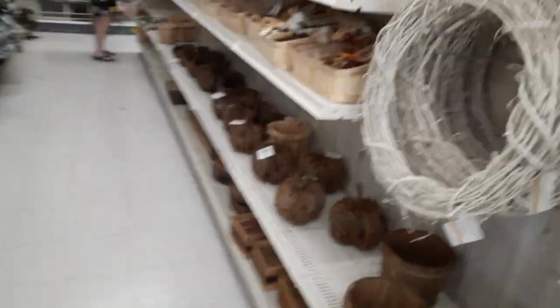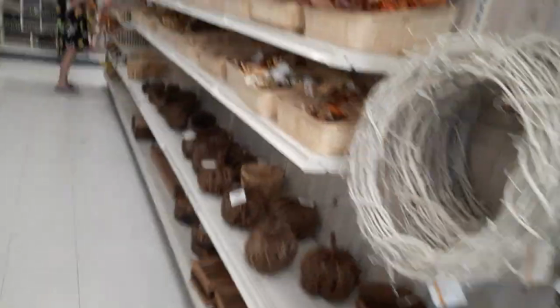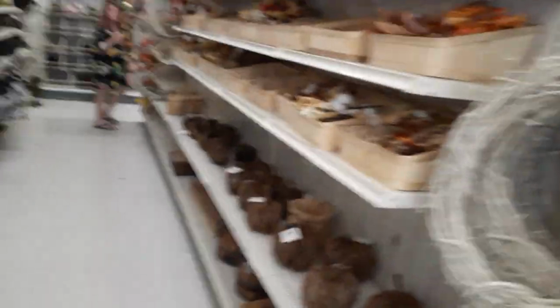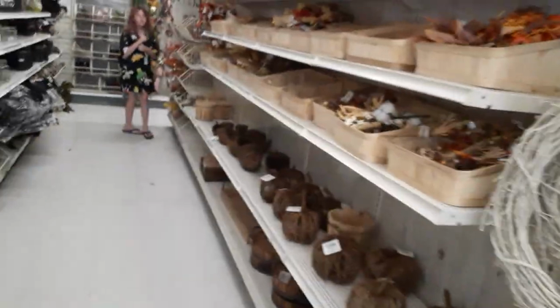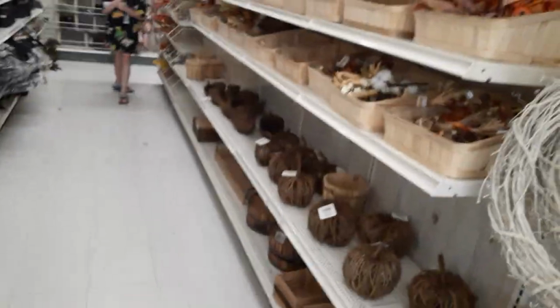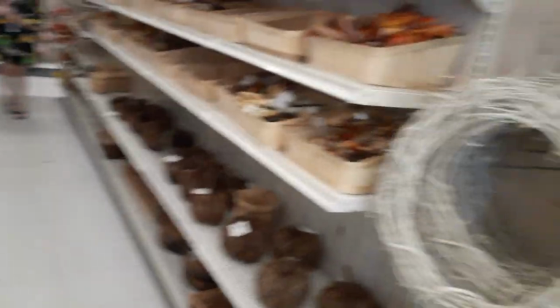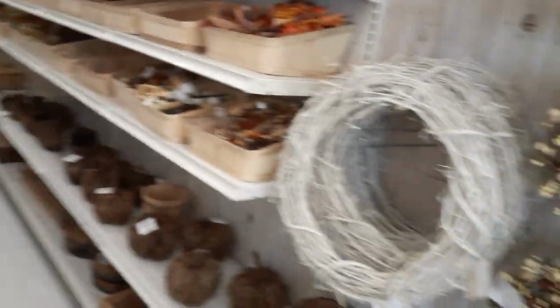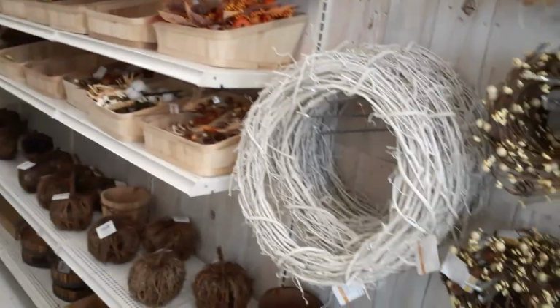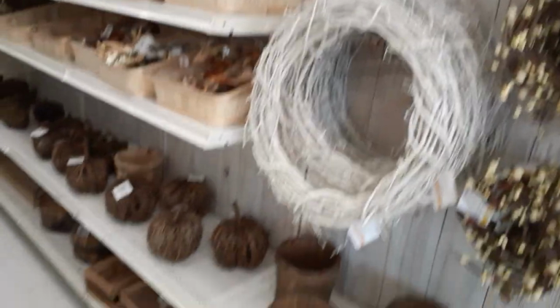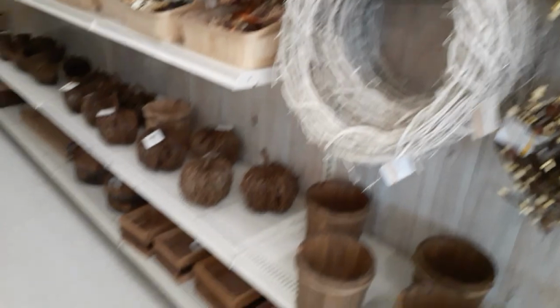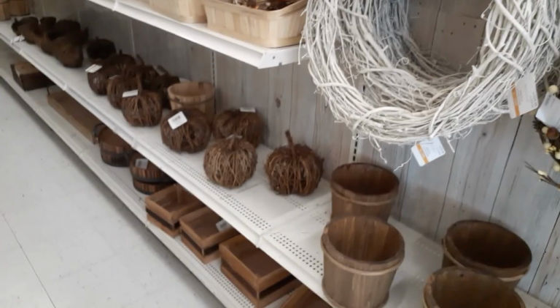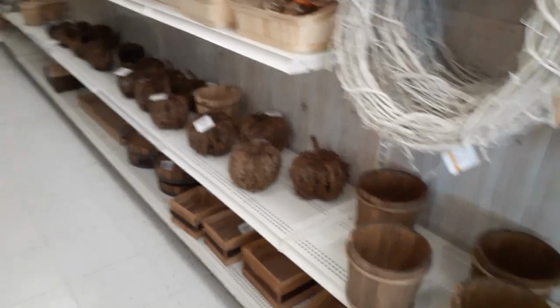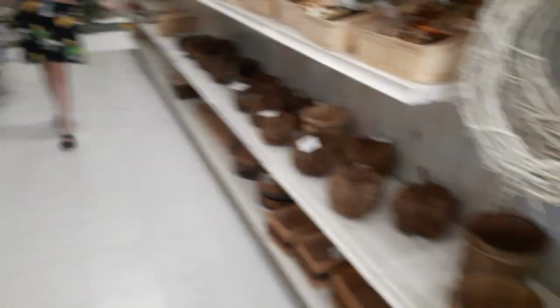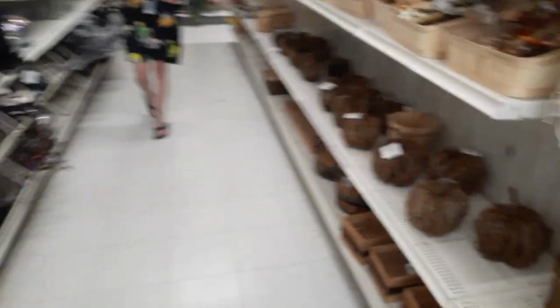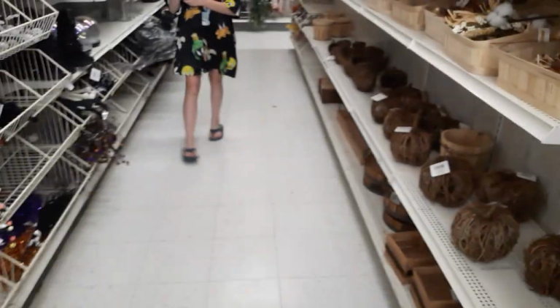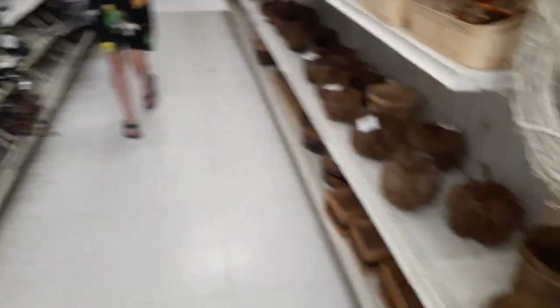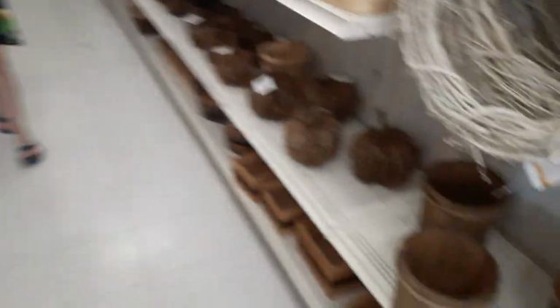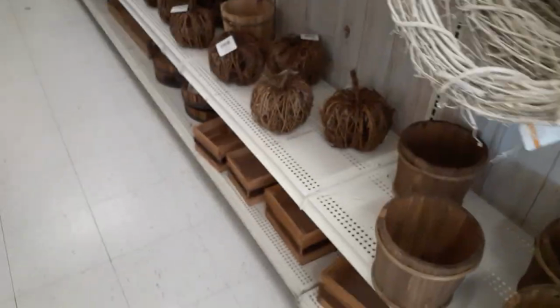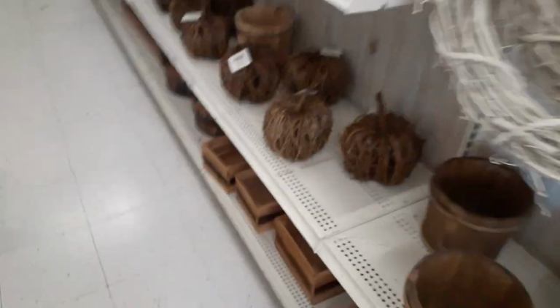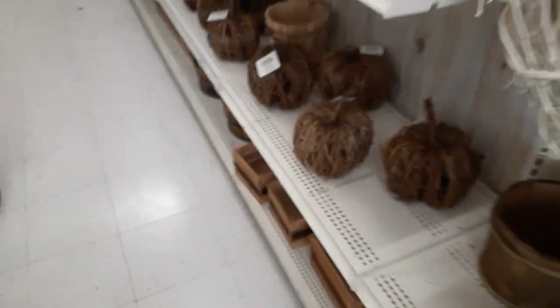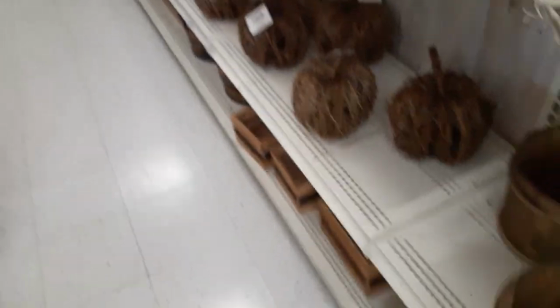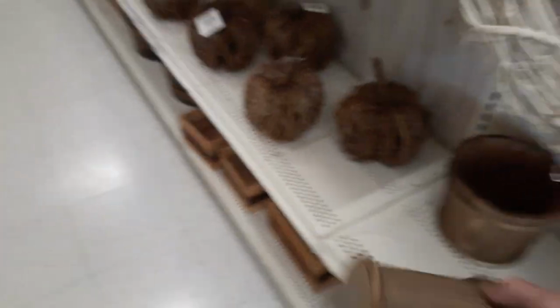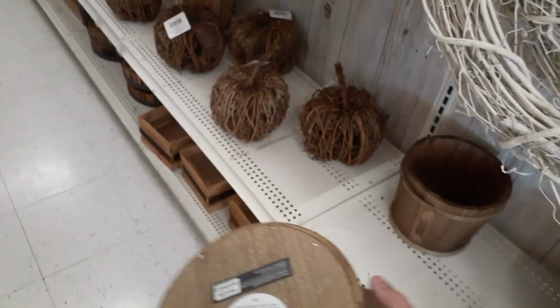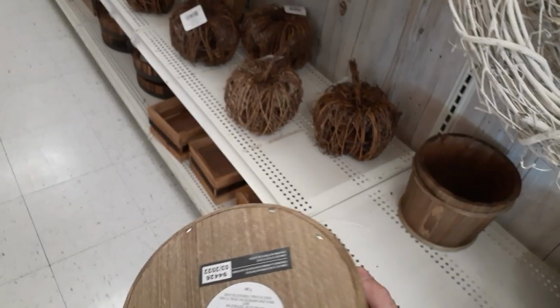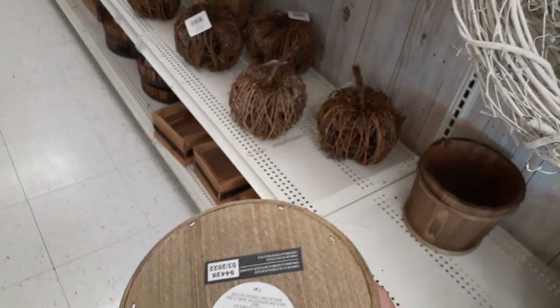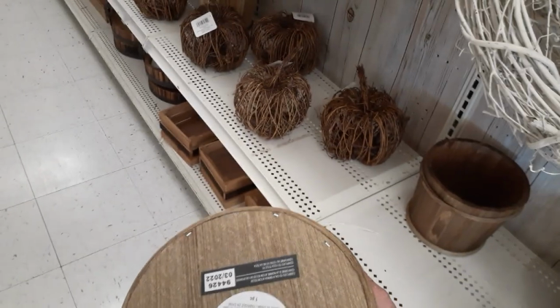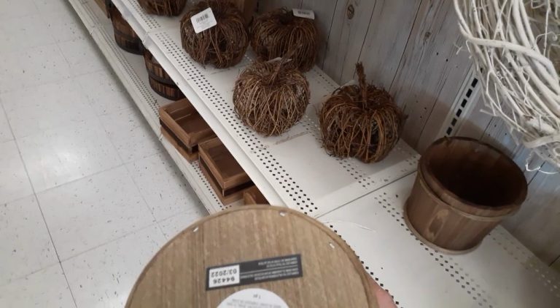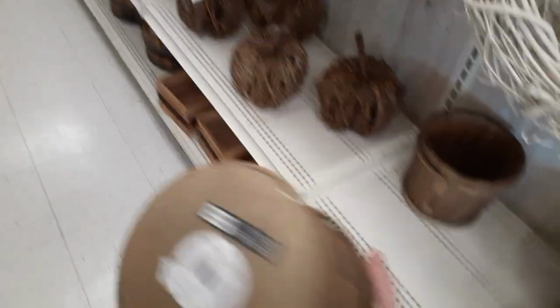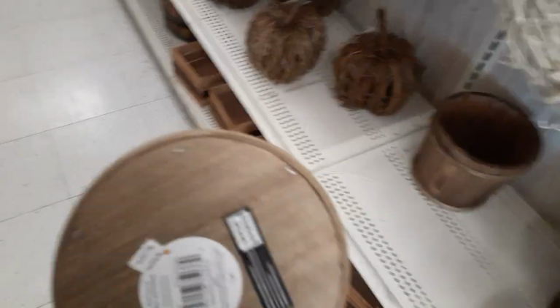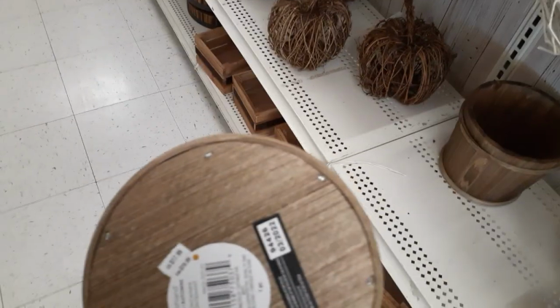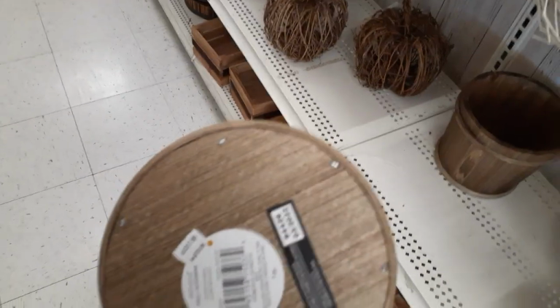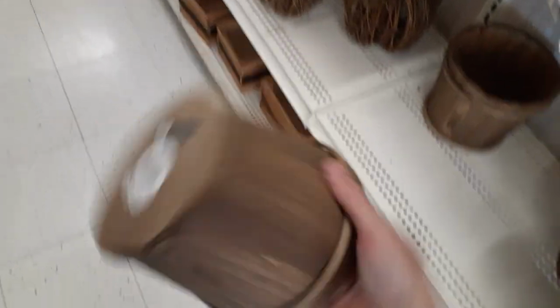Hello YouTubers! We walked into Michael's today just to do a quick check and they've got a little bit of Halloween stuff out. These little baskets — $17.99 for that.